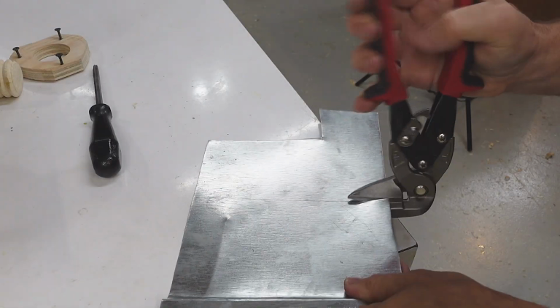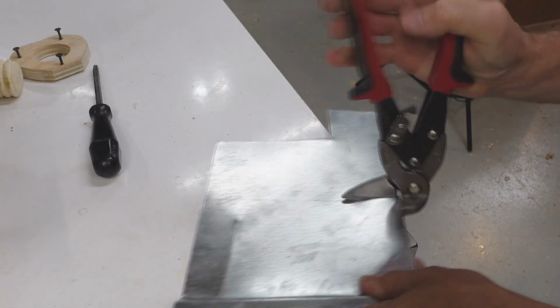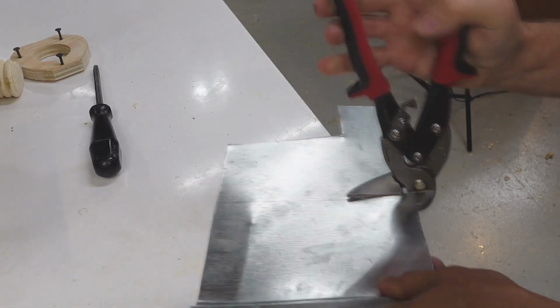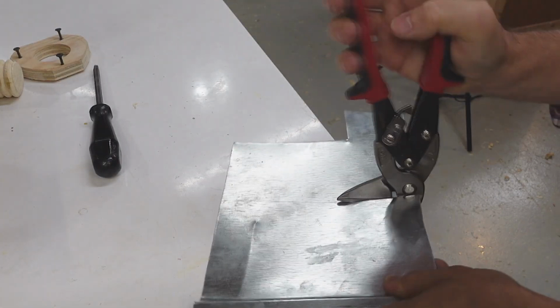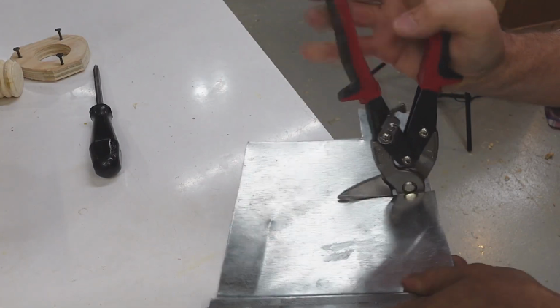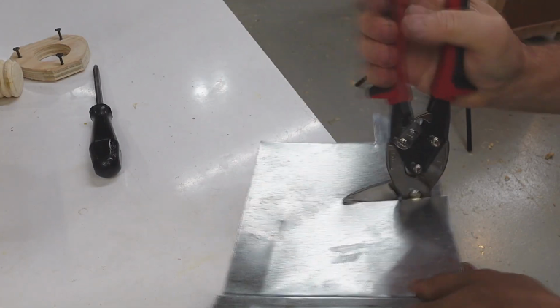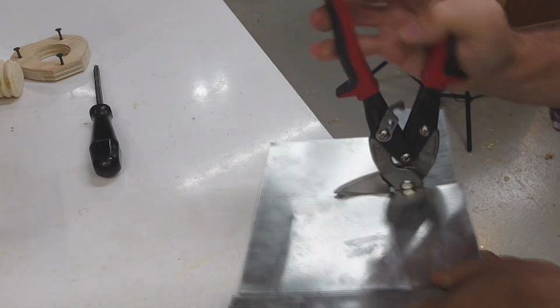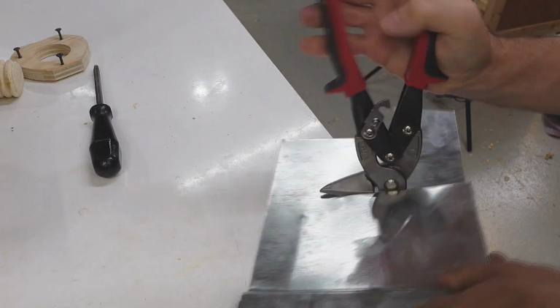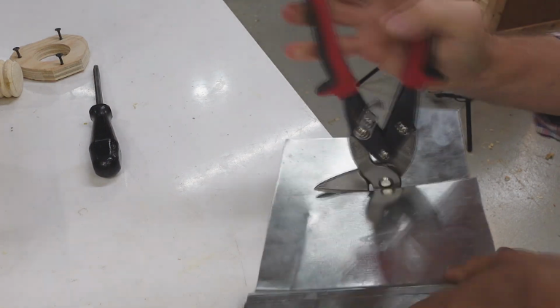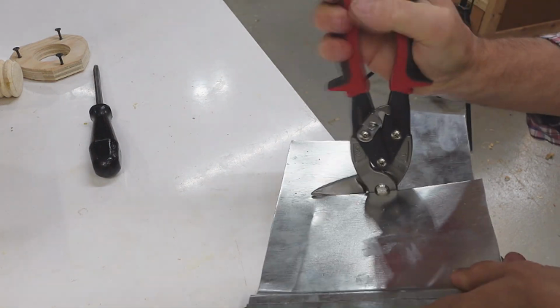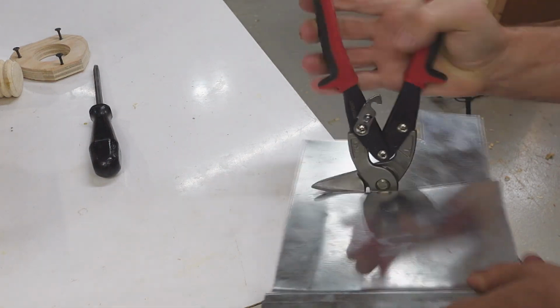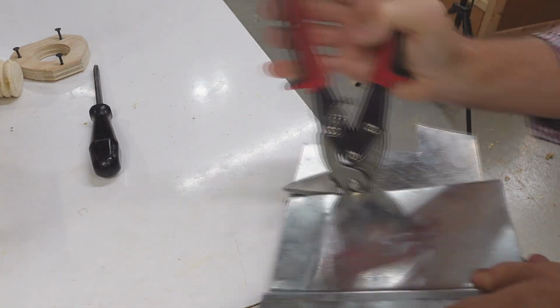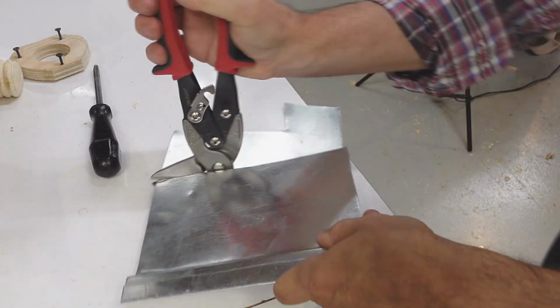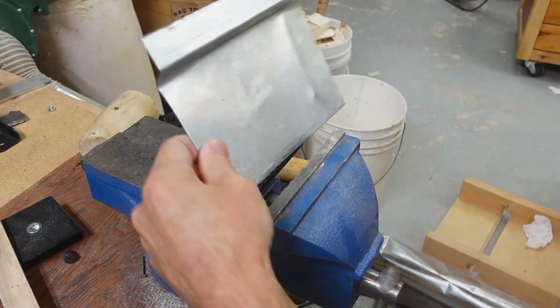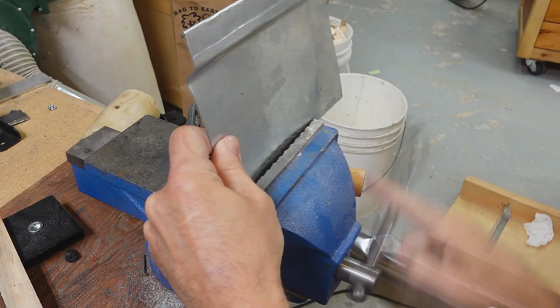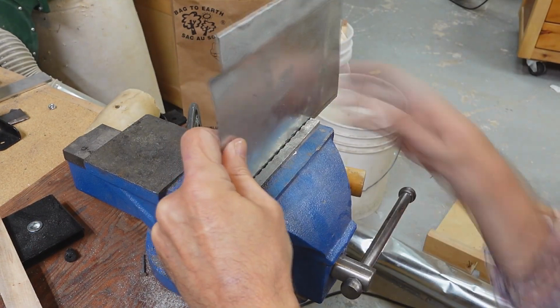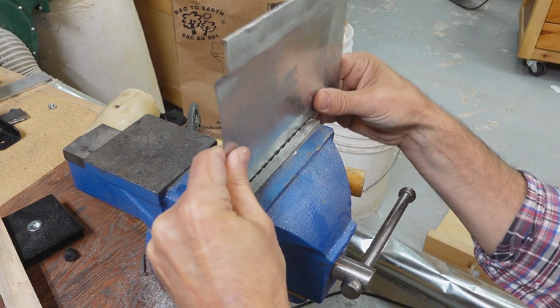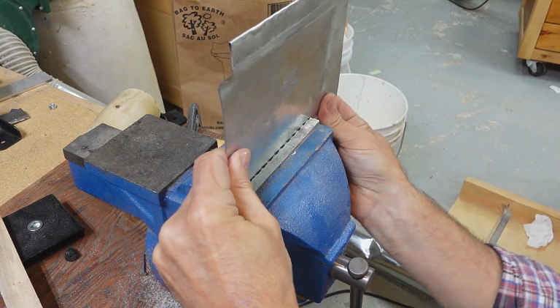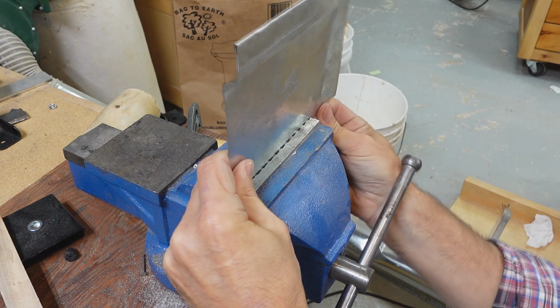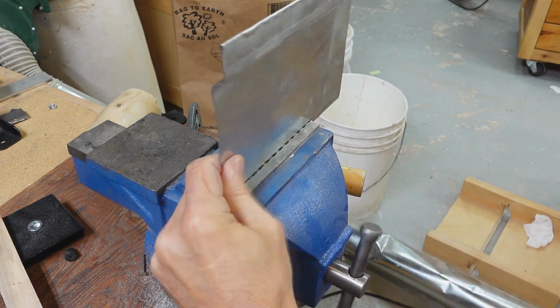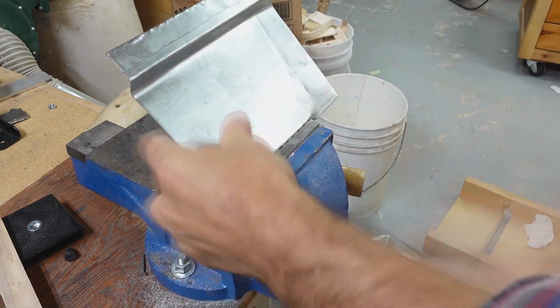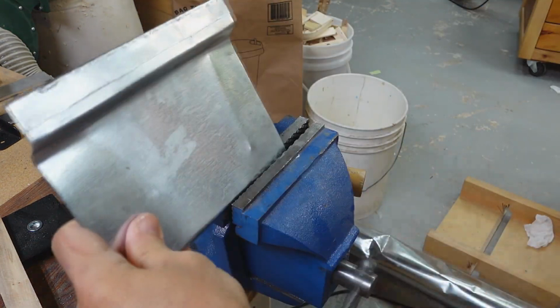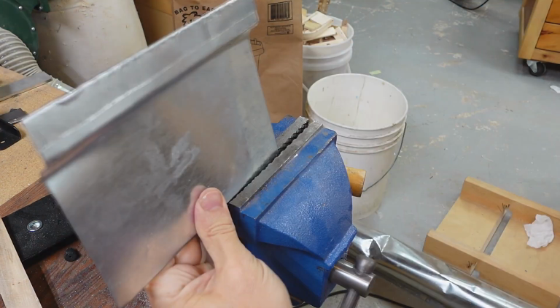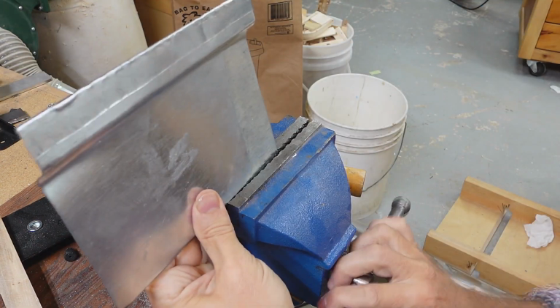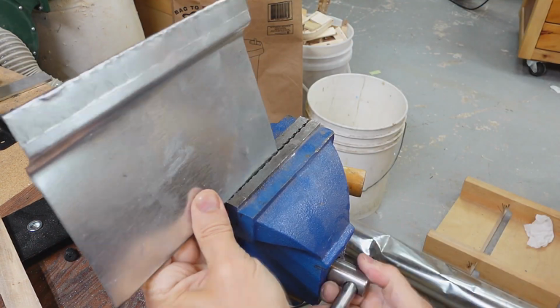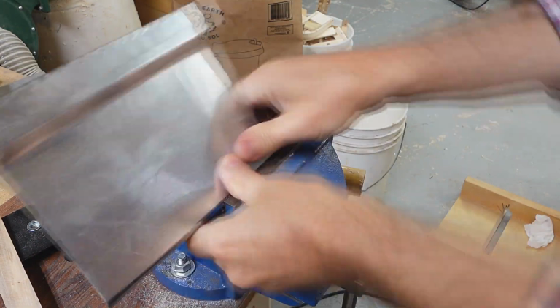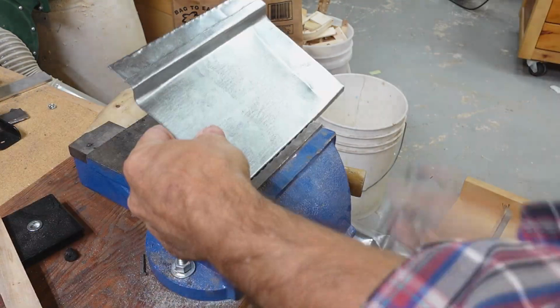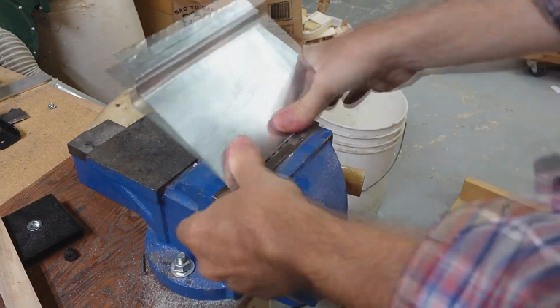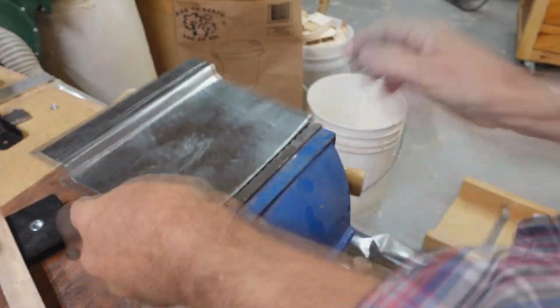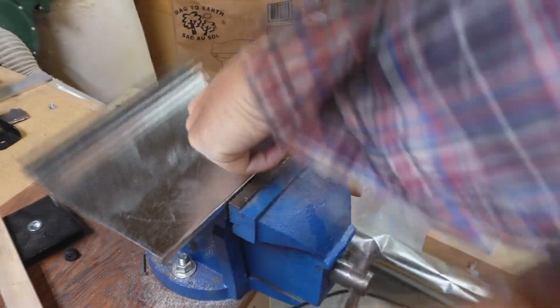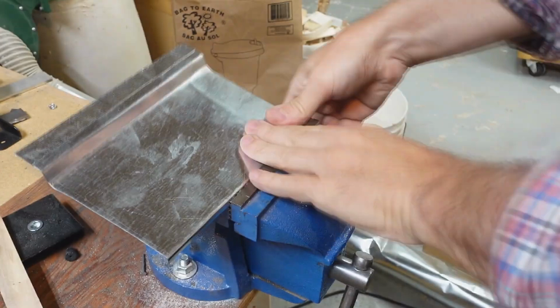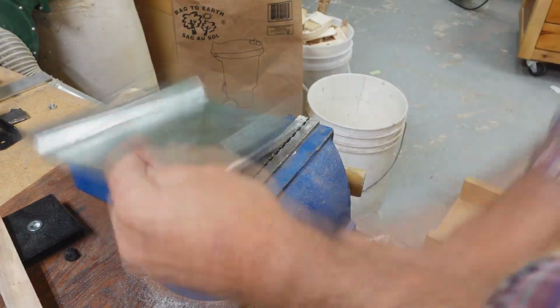I totally love these right-angle tin snips for making long cuts like this without bending the metal. And next, making a narrow folded edge on the far end of that piece just so I don't get that sharp edge that I'd cut myself on.